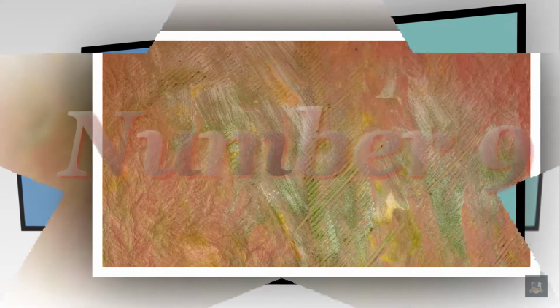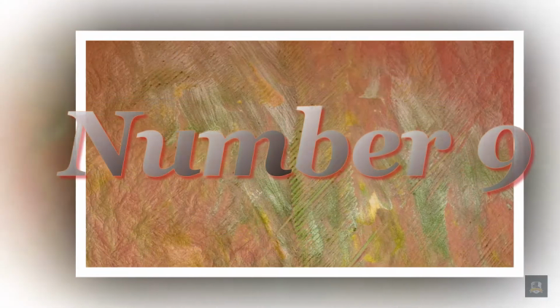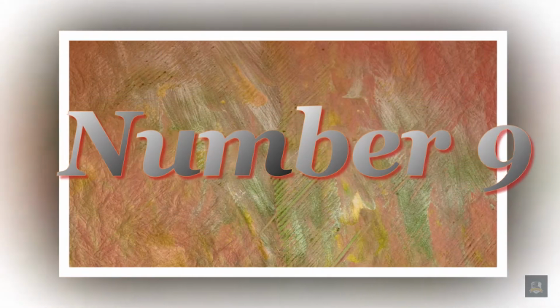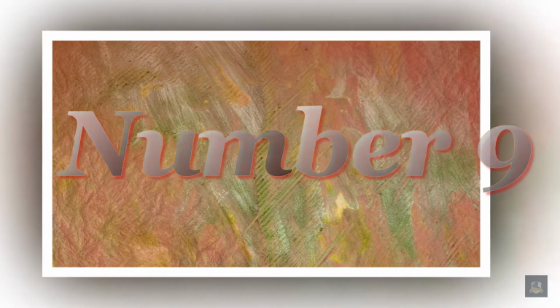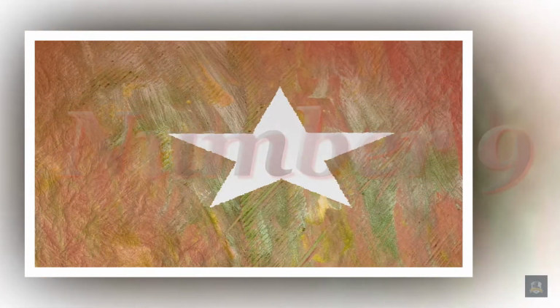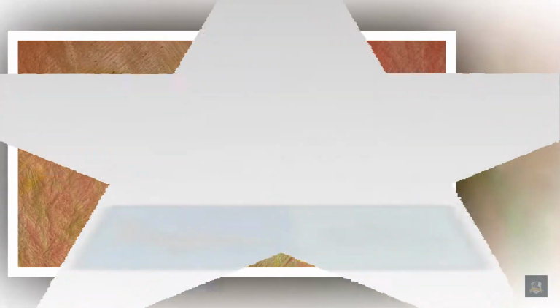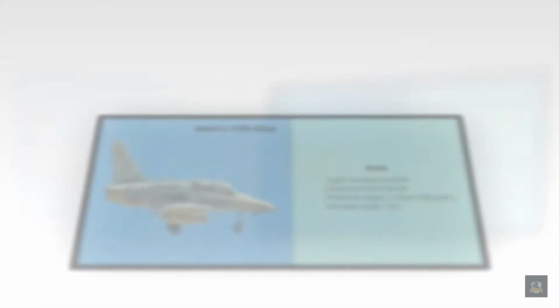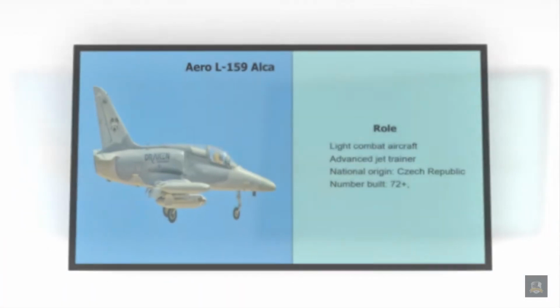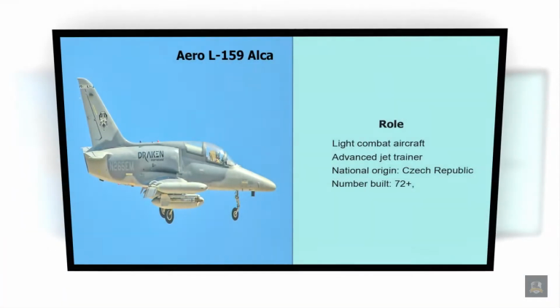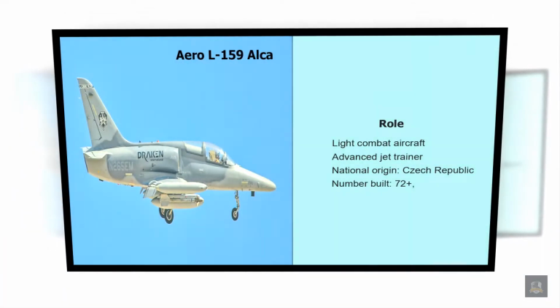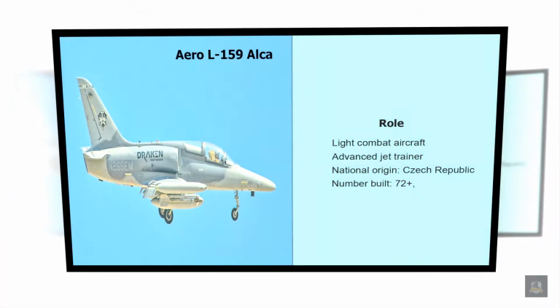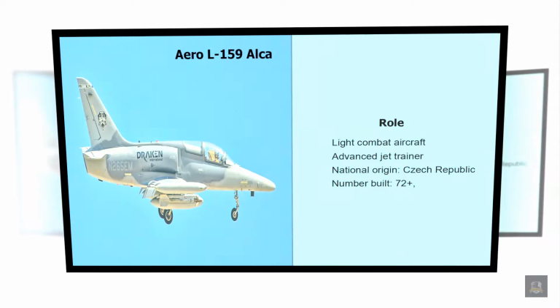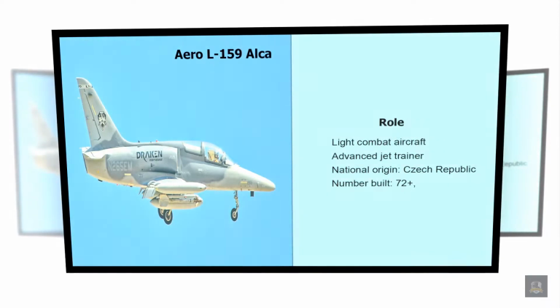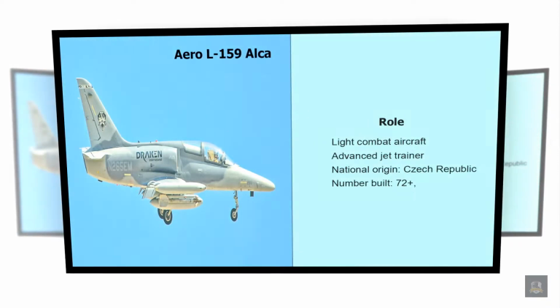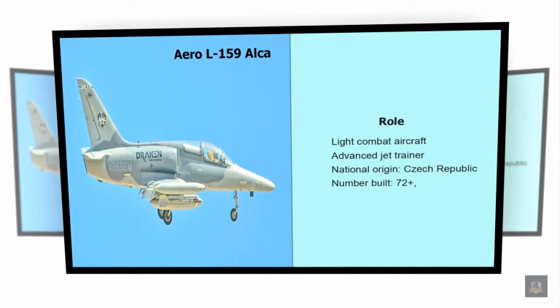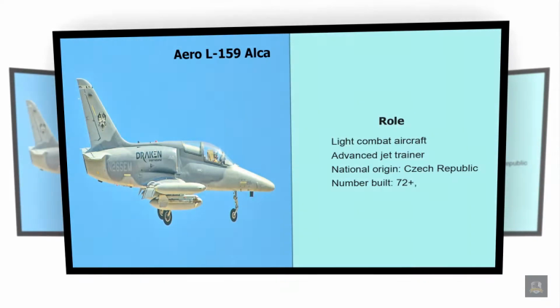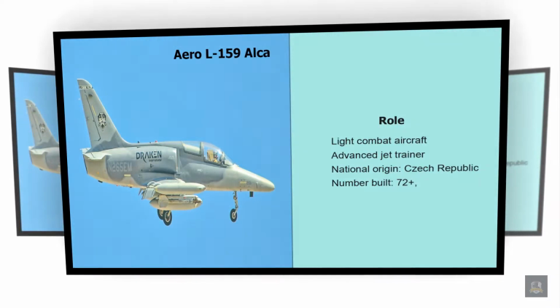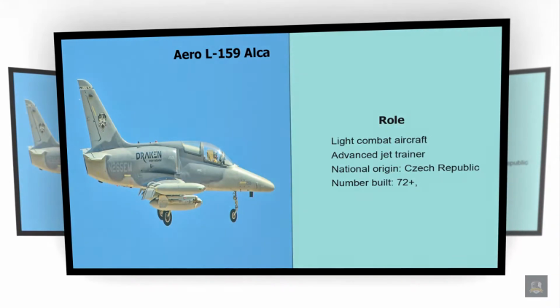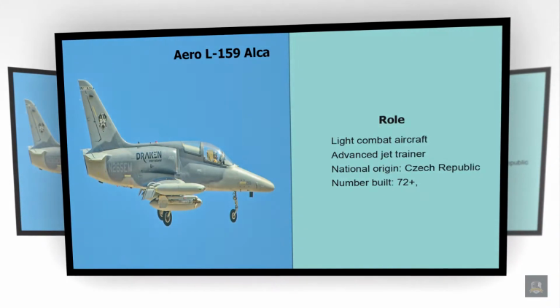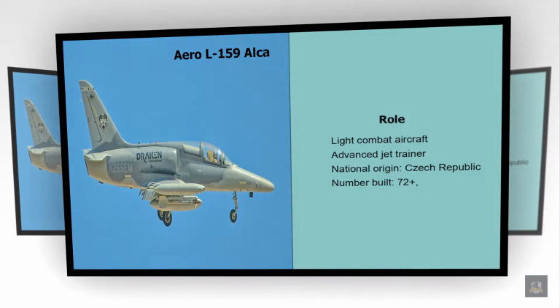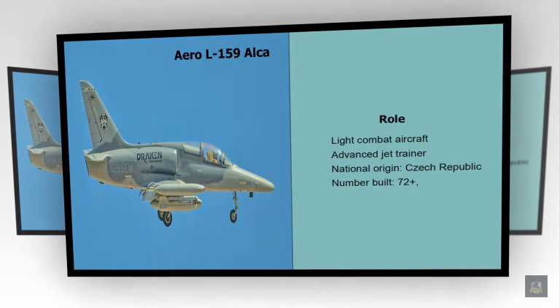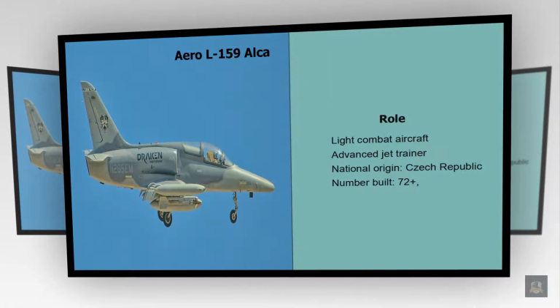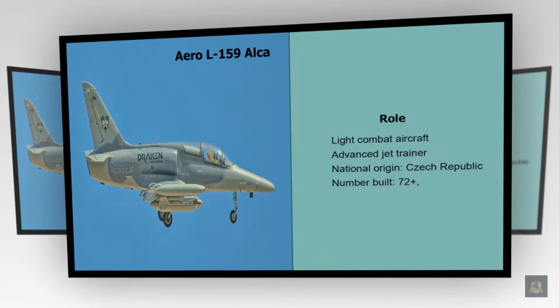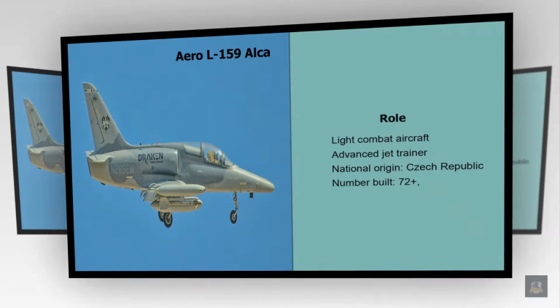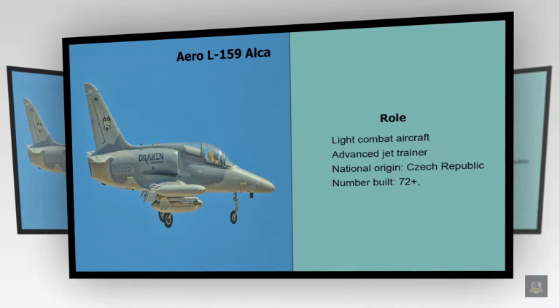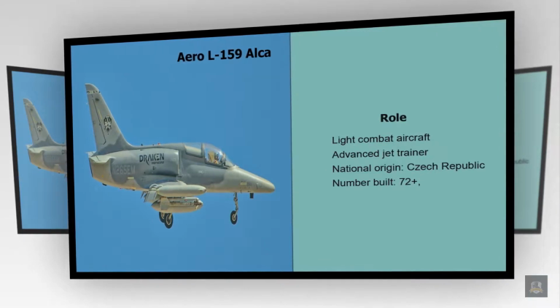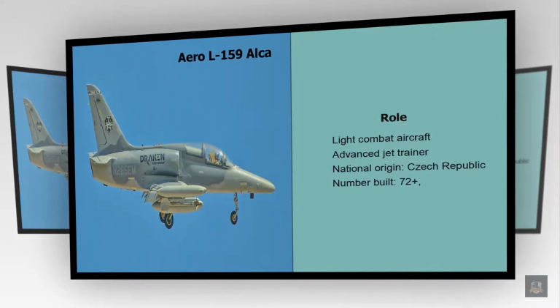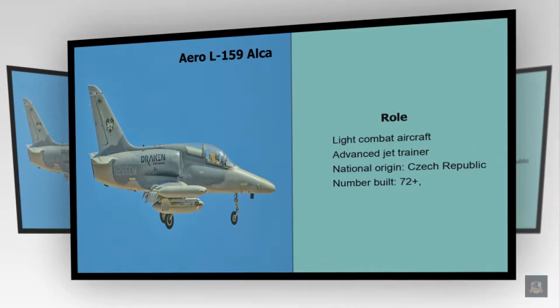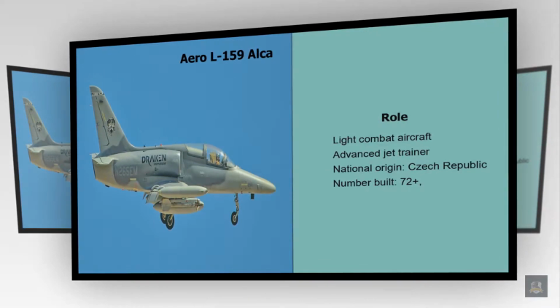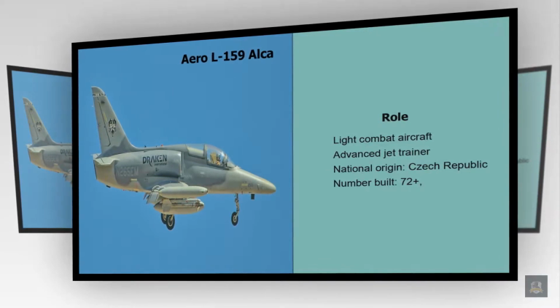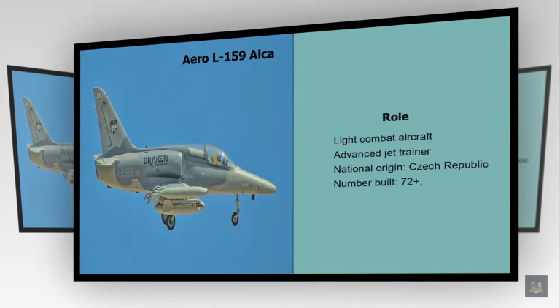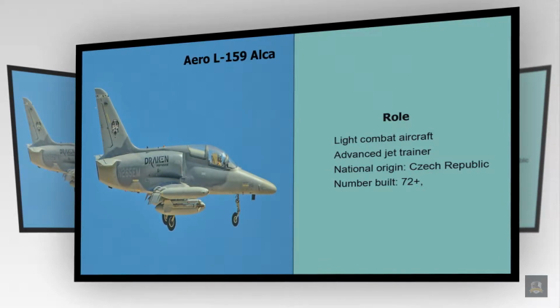Number 9: Aero L-159 ALCA. Role: Light Combat Aircraft, Advanced Jet Trainer. National Origin: Czech Republic. Number Built: 72 plus.